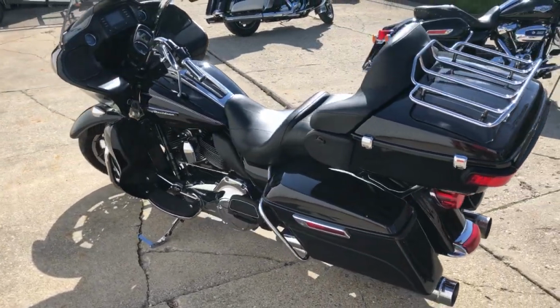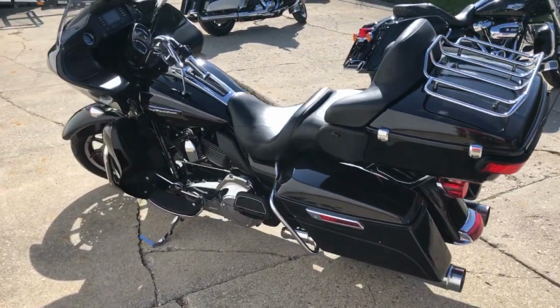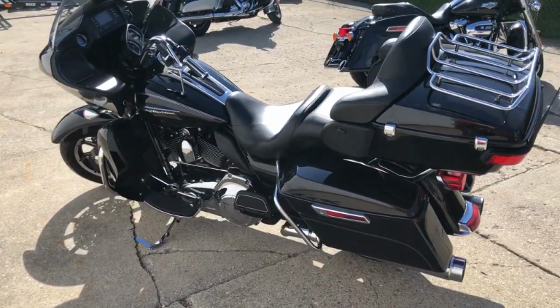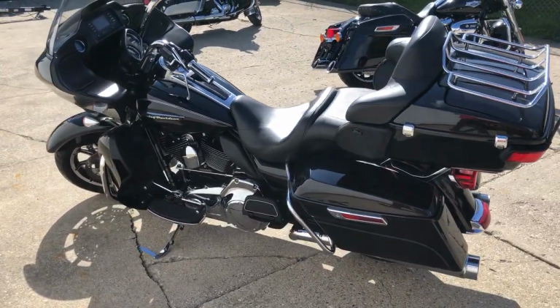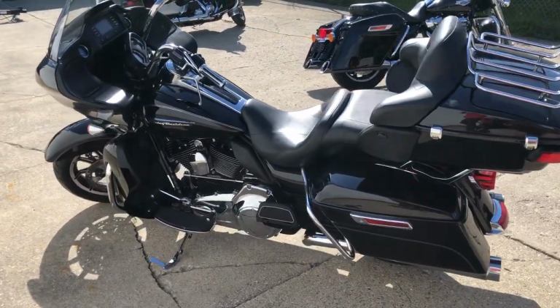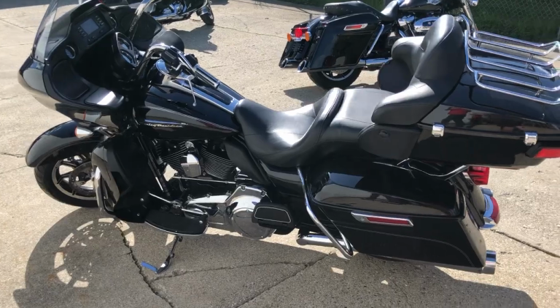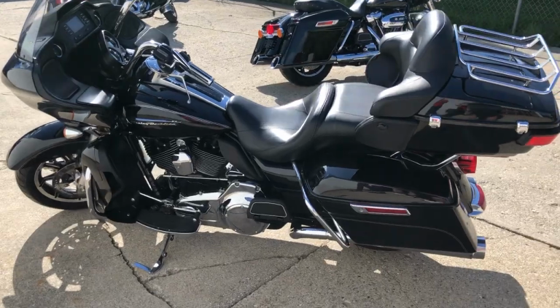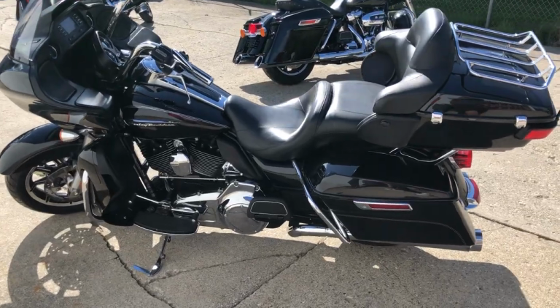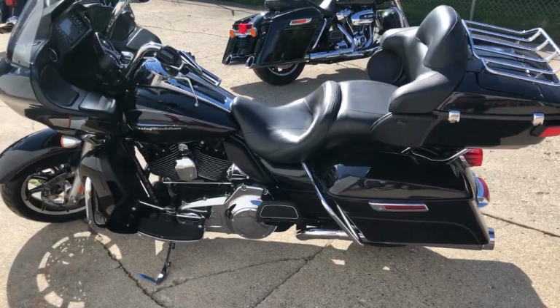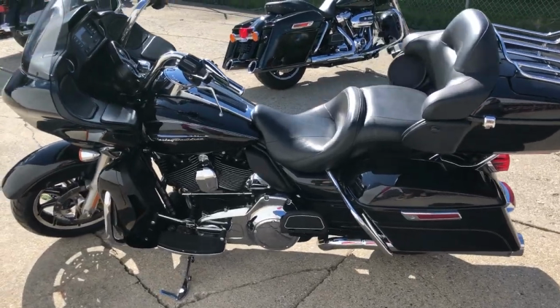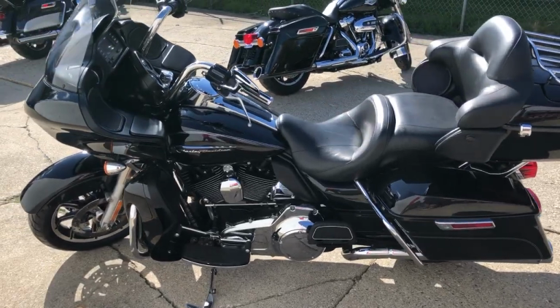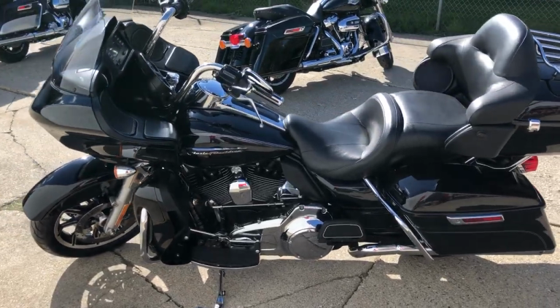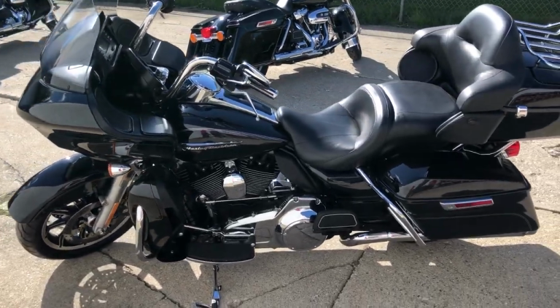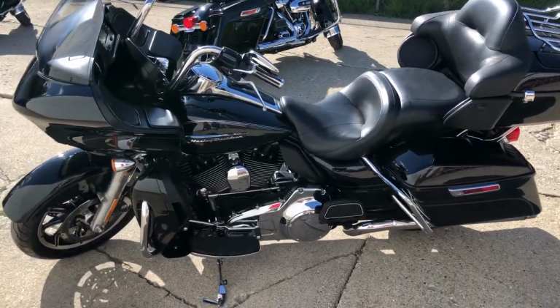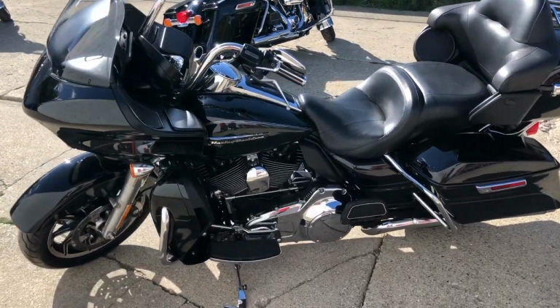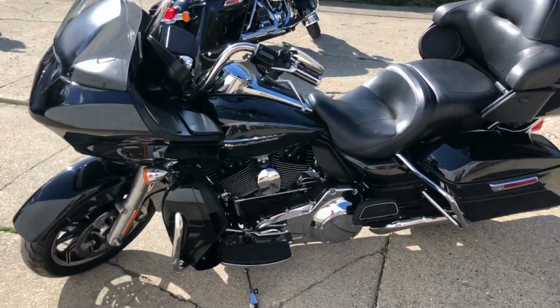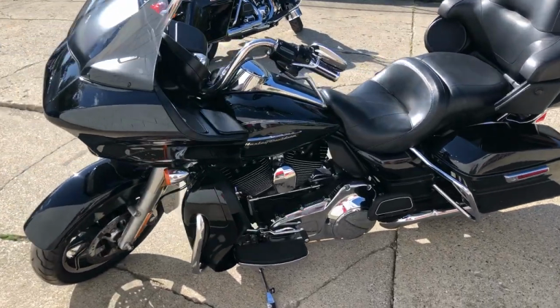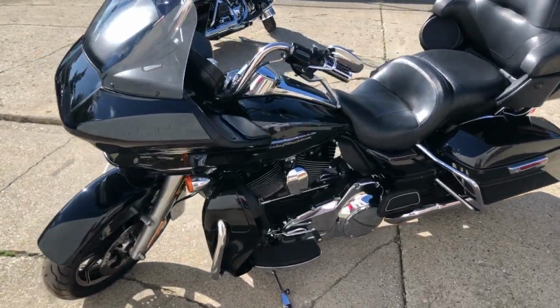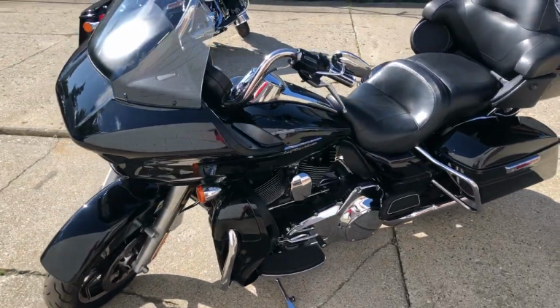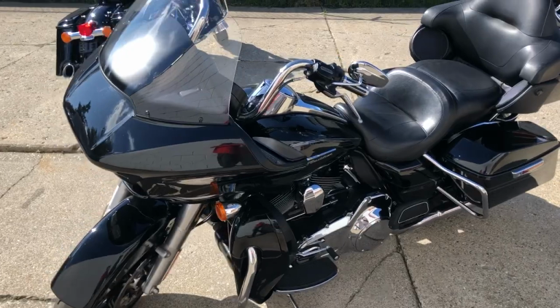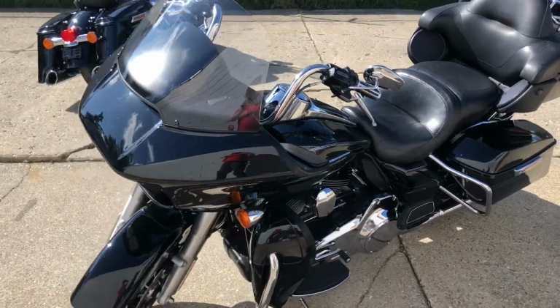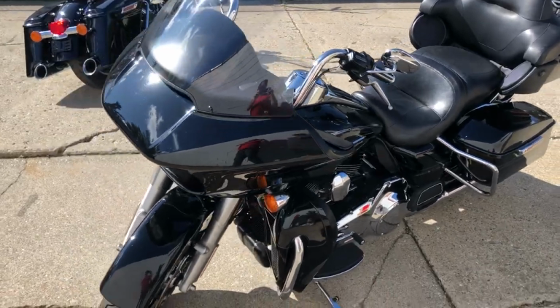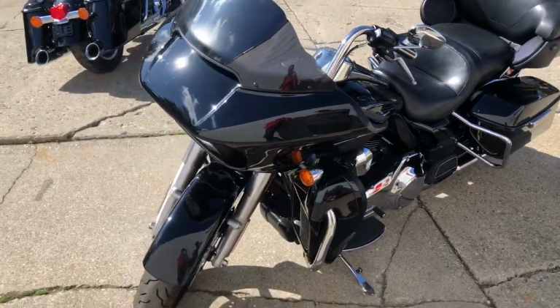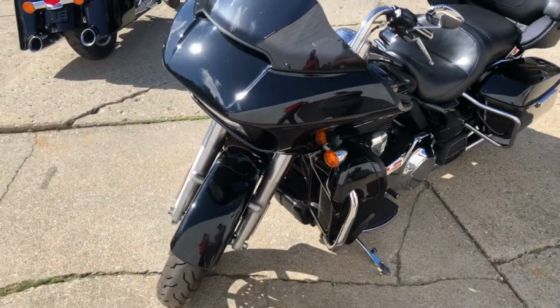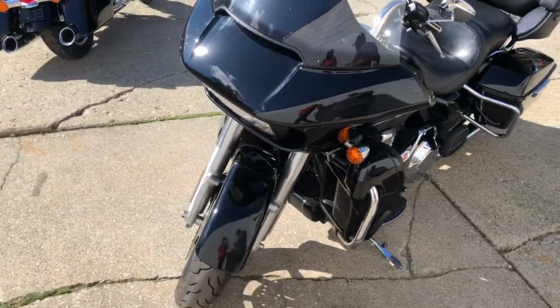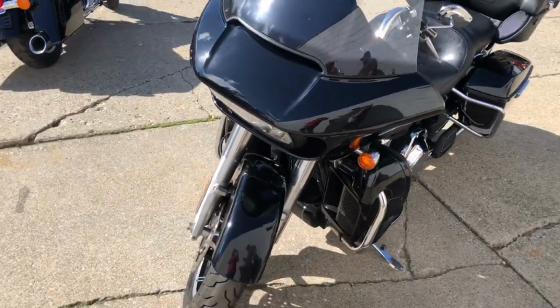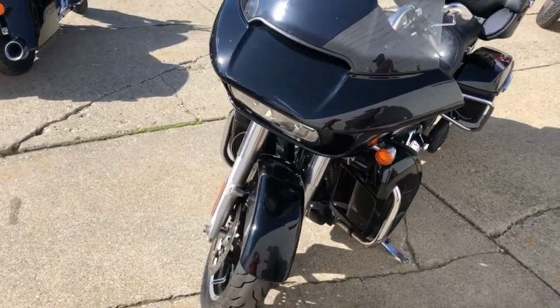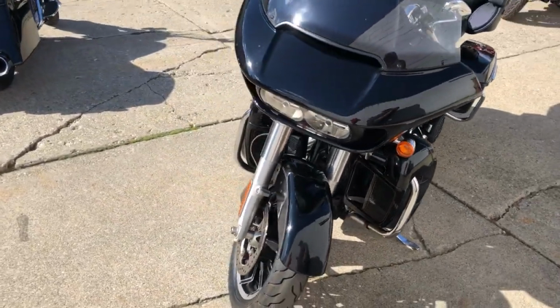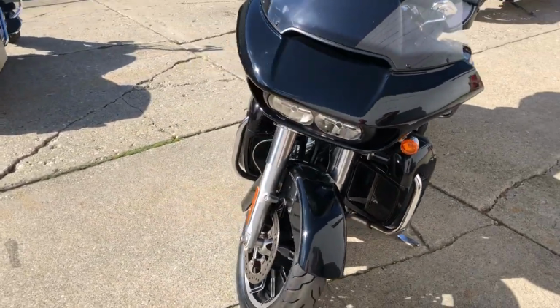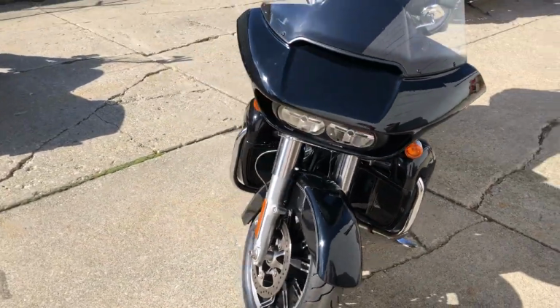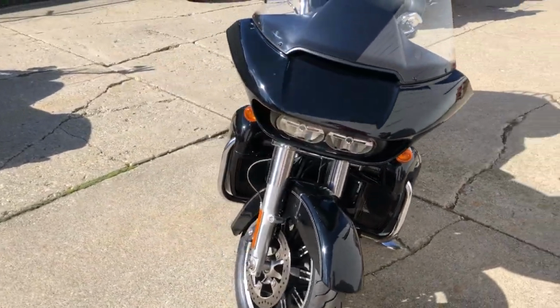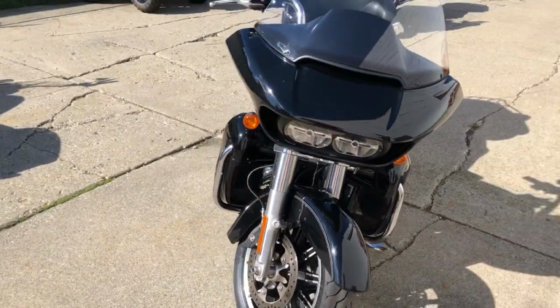It comes in high gloss vivid black paint — sharp bike. You get that 103 motor that runs strong, all stock, just serviced at the dealership. All the fluids have been changed, this thing is tuned and ready to ride.